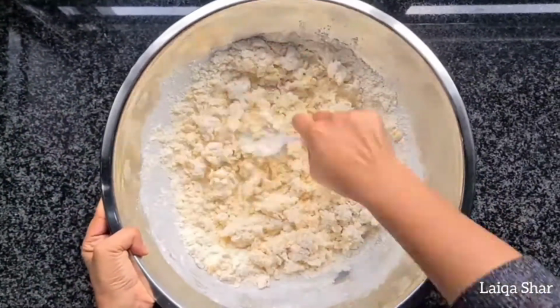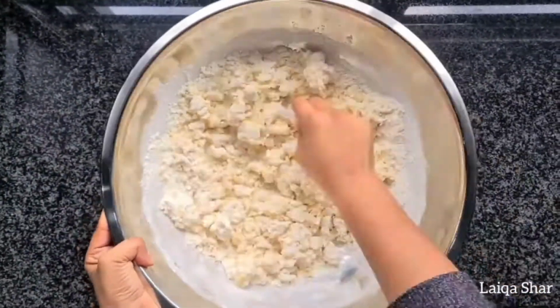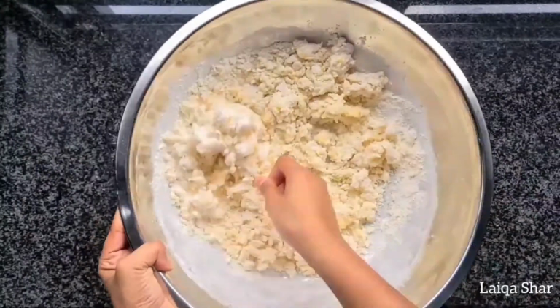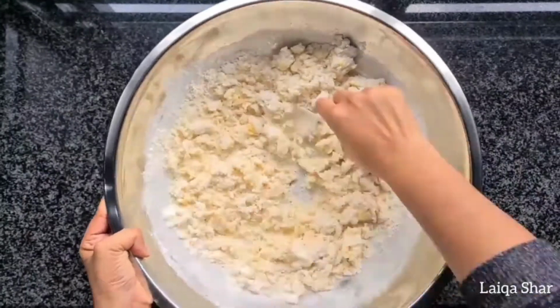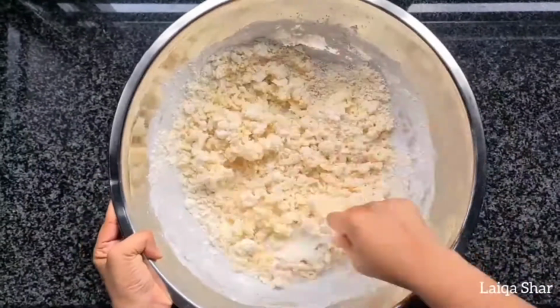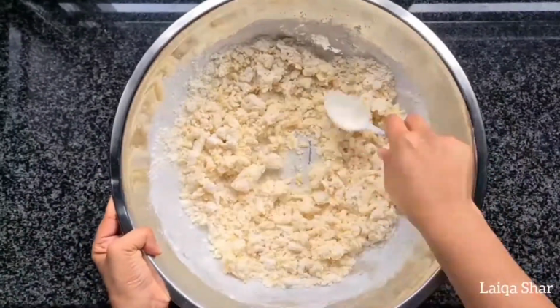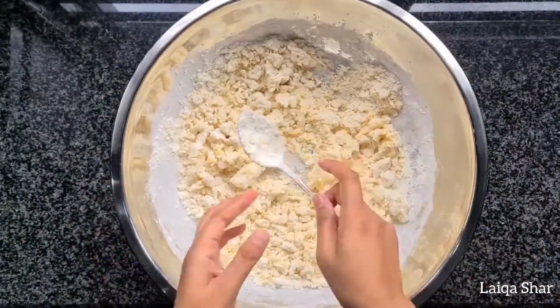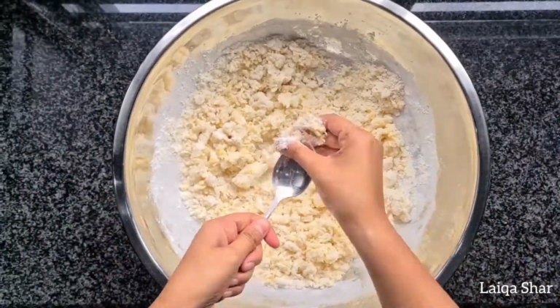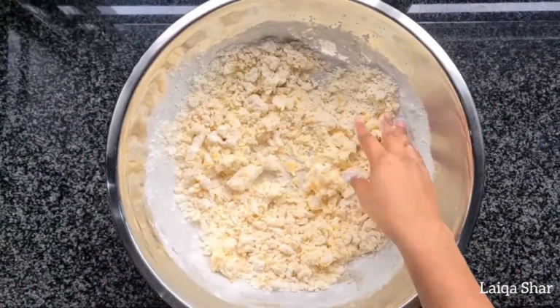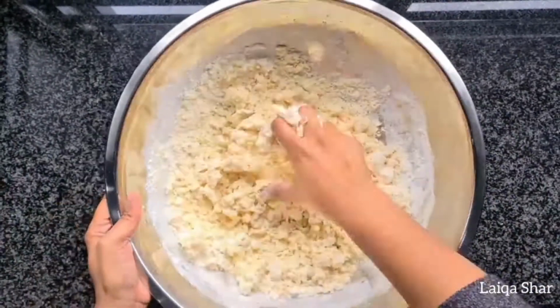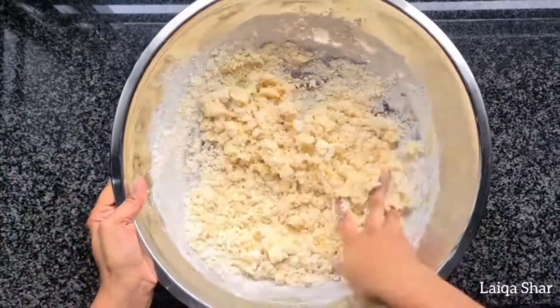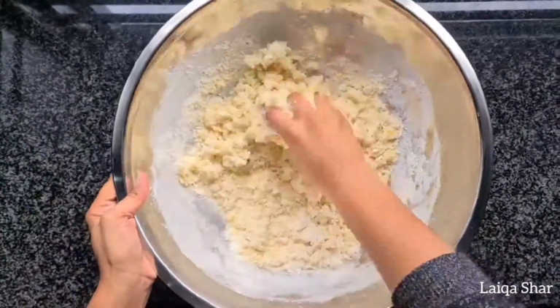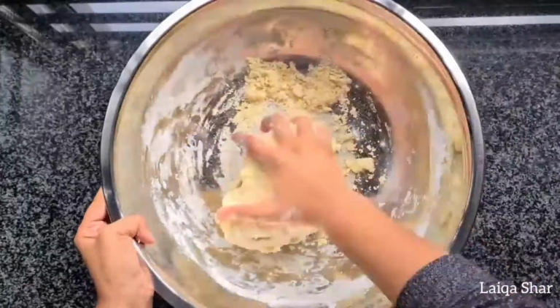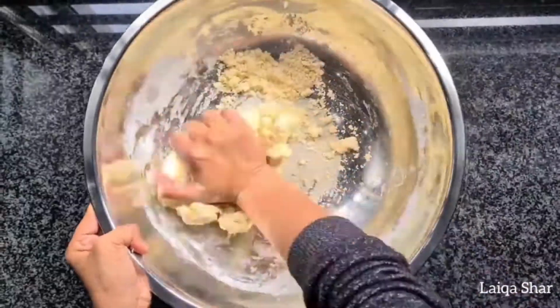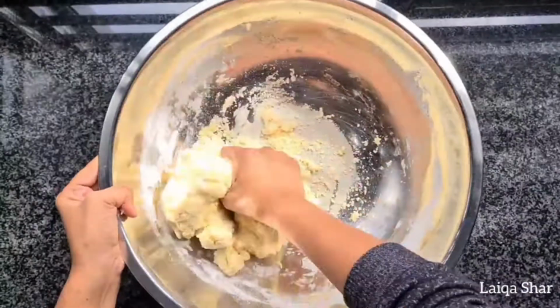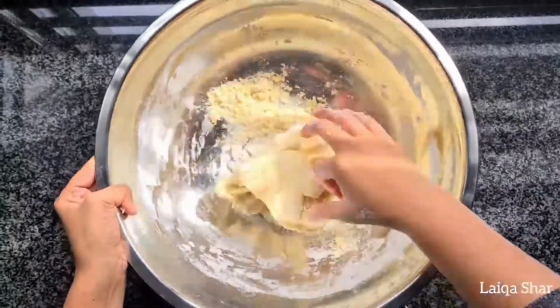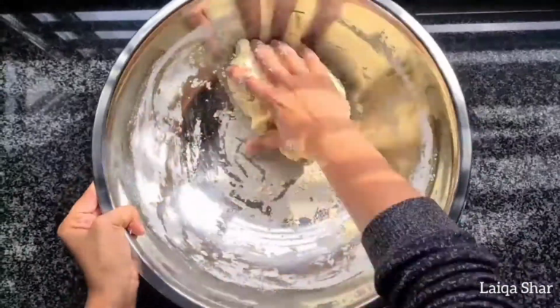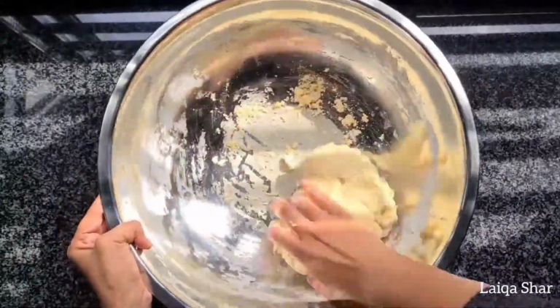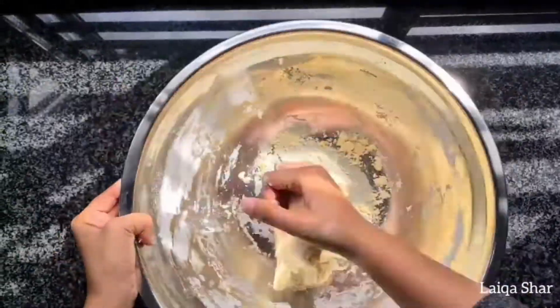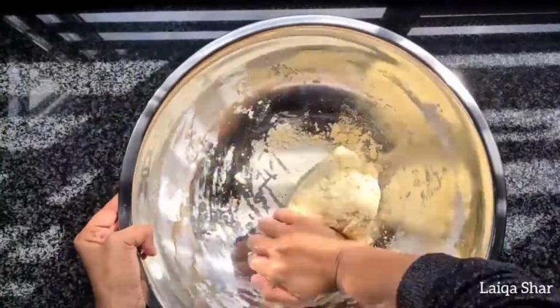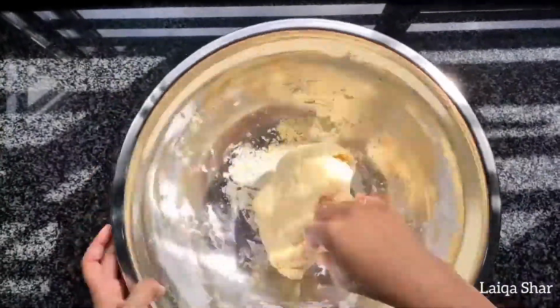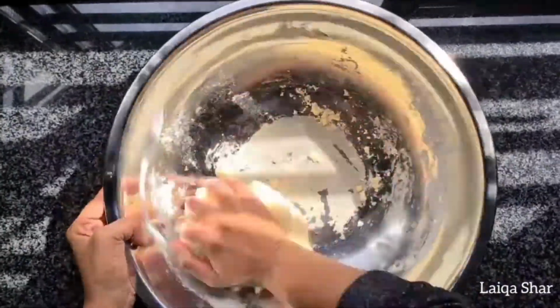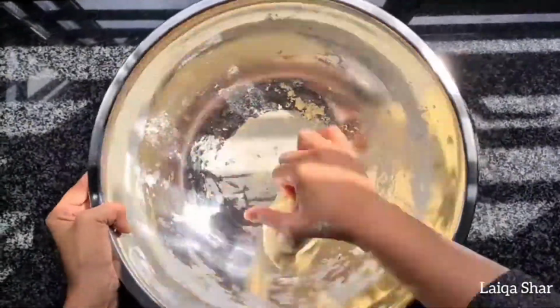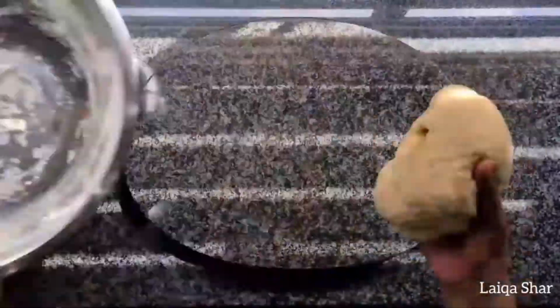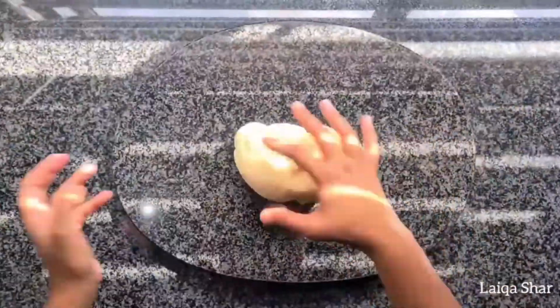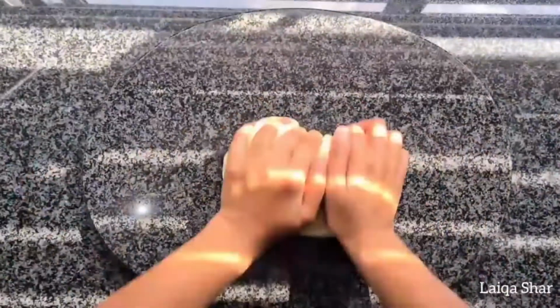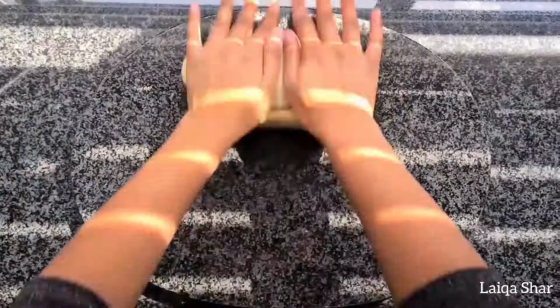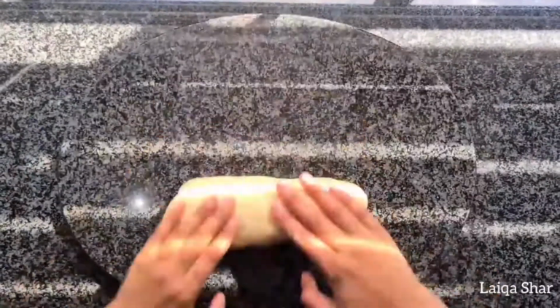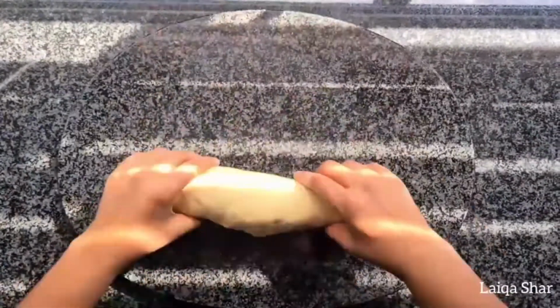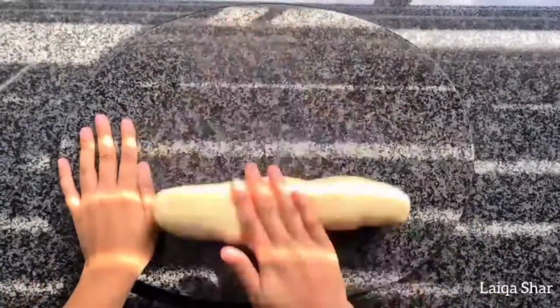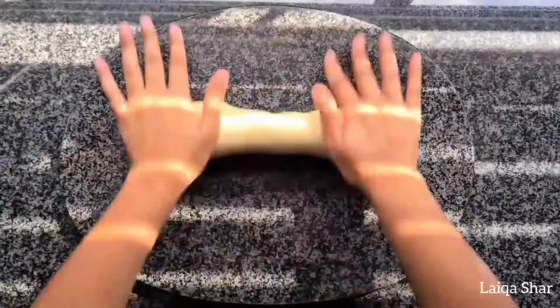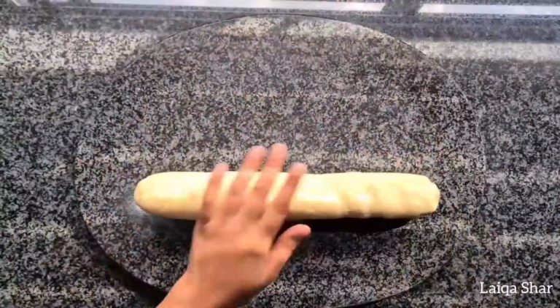For best results, you need to swap from the spoon to your hand, but be extremely careful because this dough is going to be really hot. Knead it as you go and once it's formed a ball, remove the dough from the bowl, roll it into a log and portion it equally.